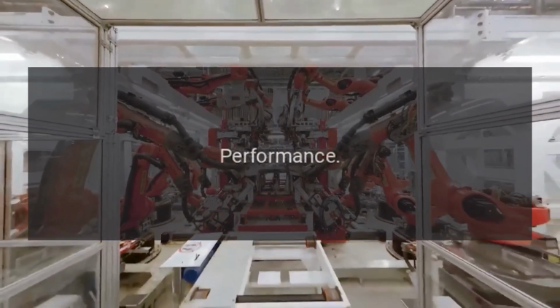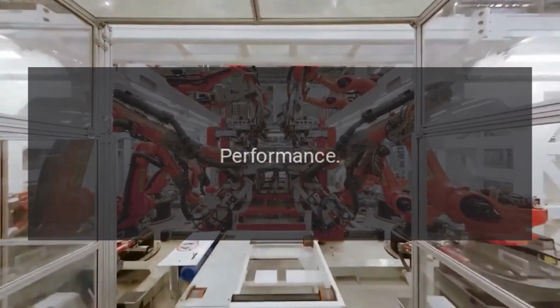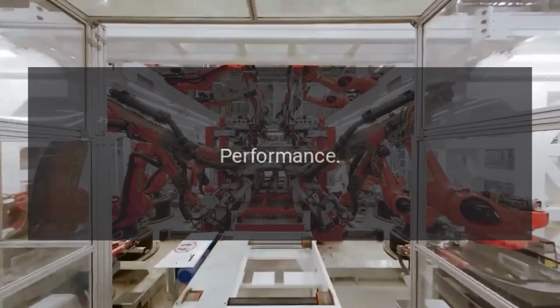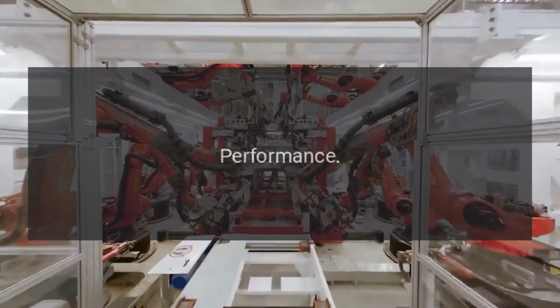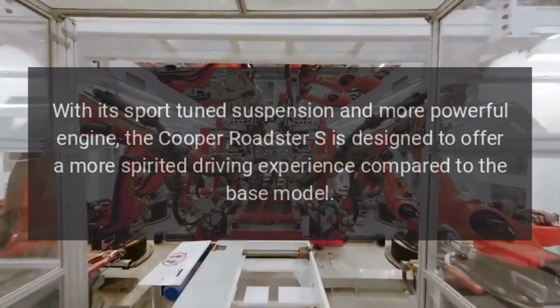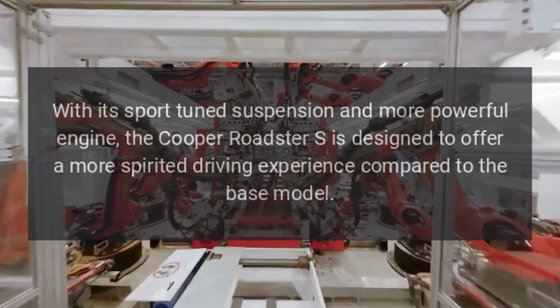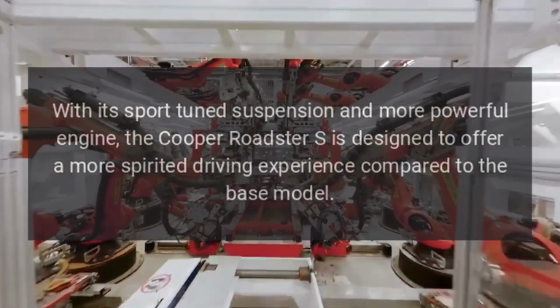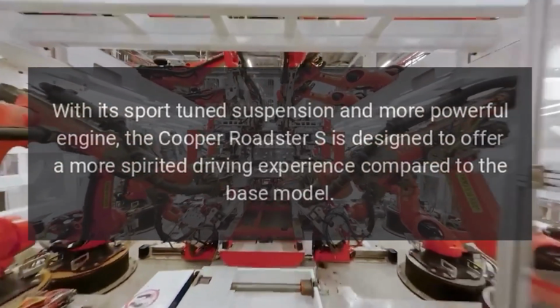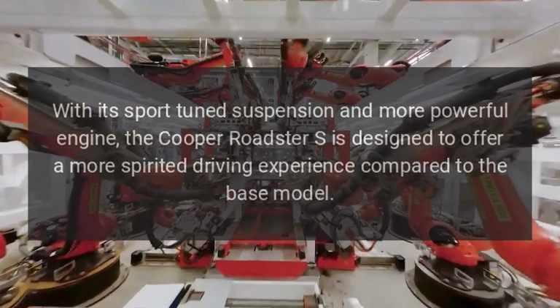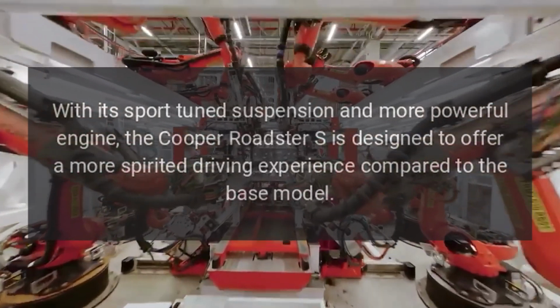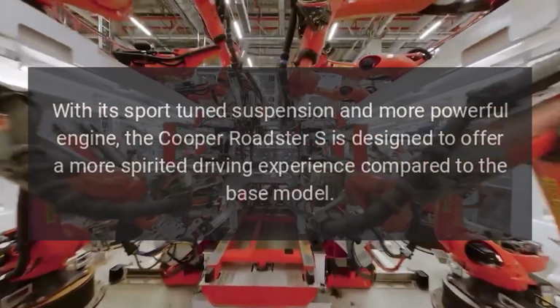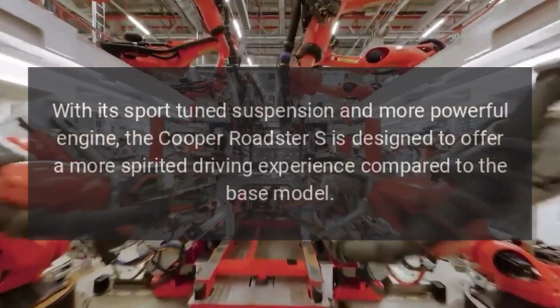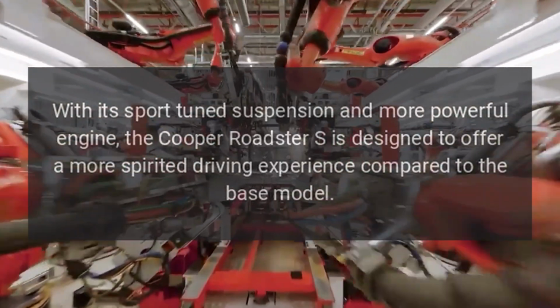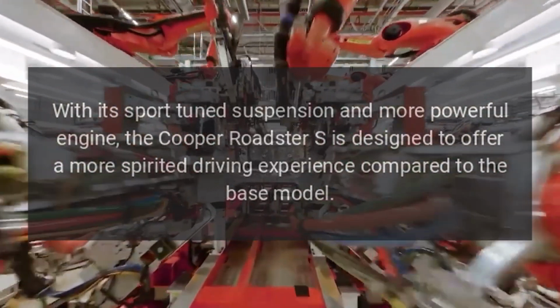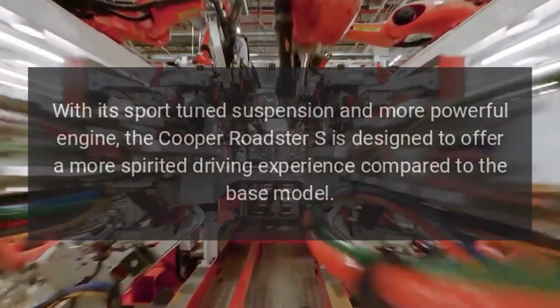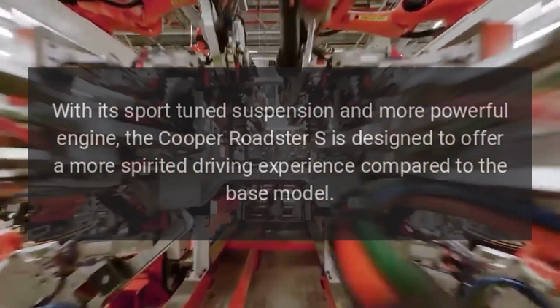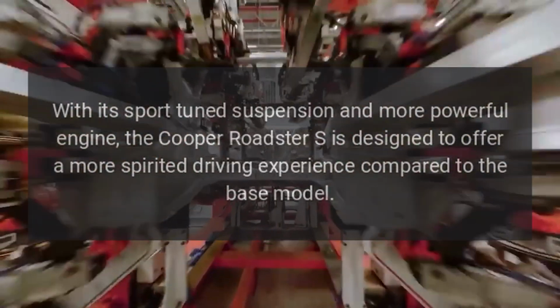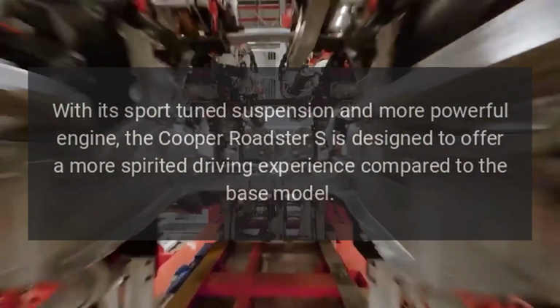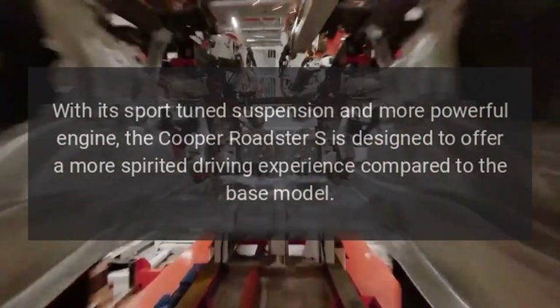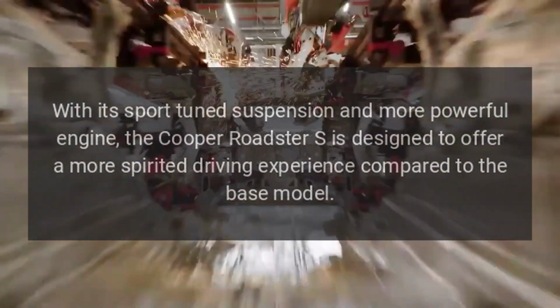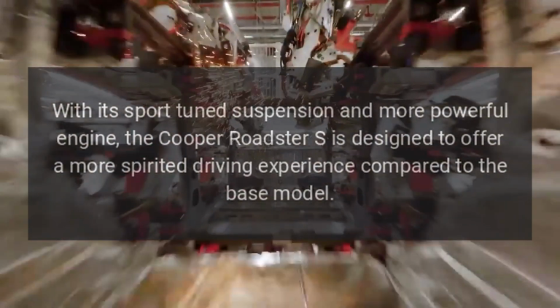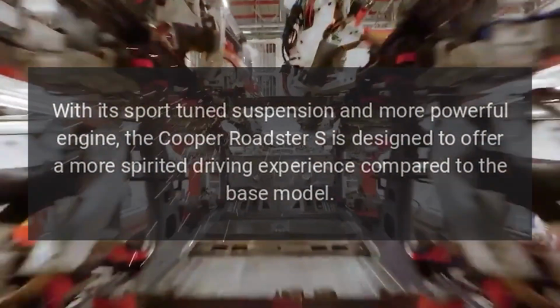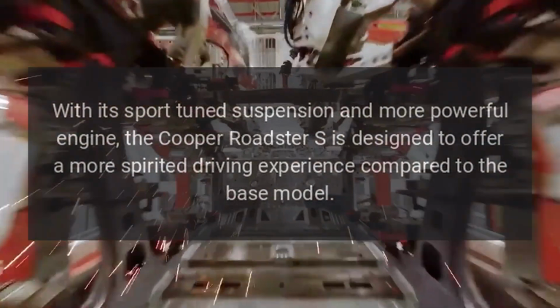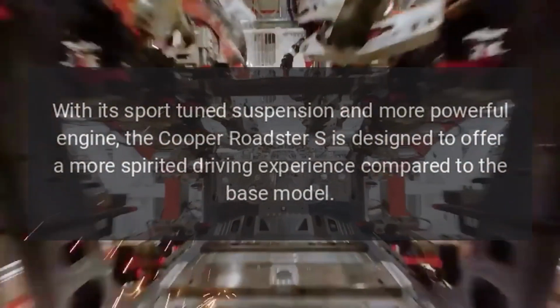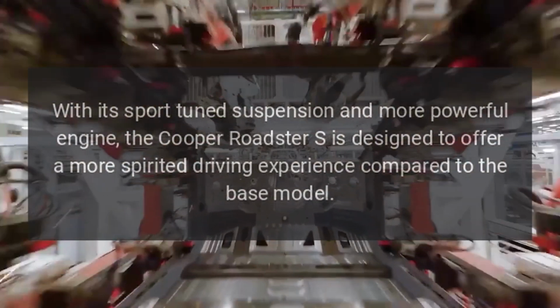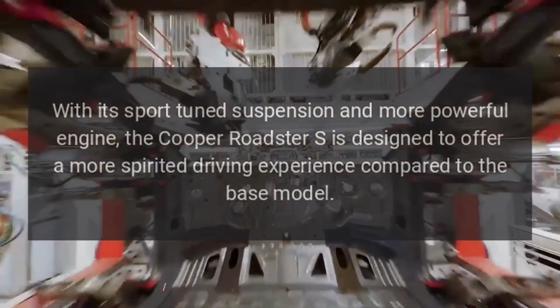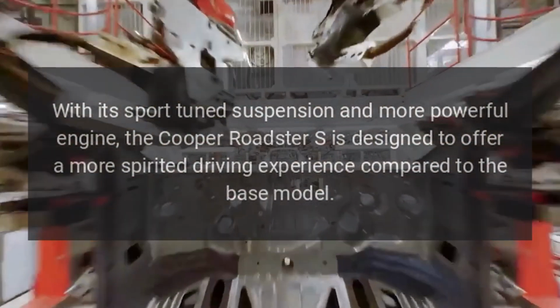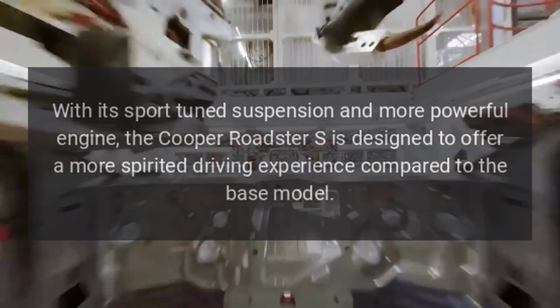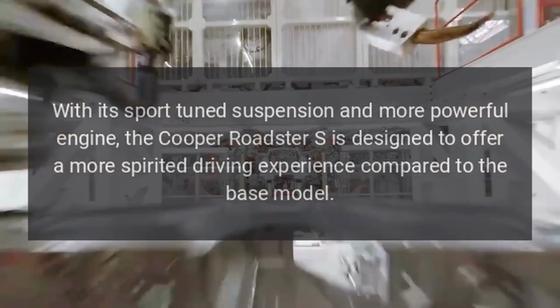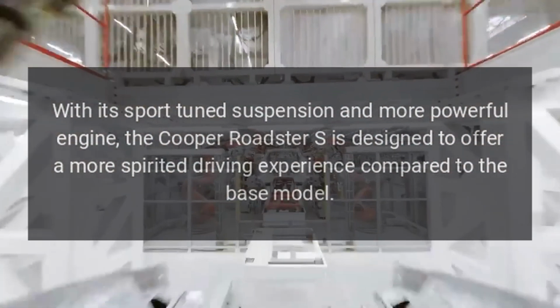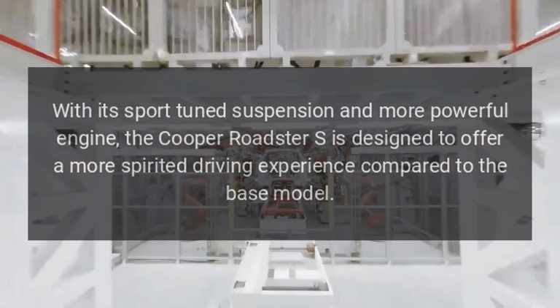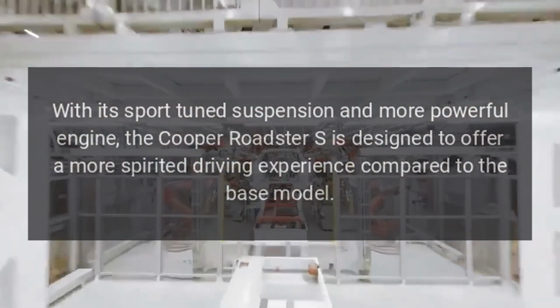Performance: with its sport-tuned suspension and more powerful engine, the Cooper Roadster S is designed to offer a more spirited driving experience compared to the base model.